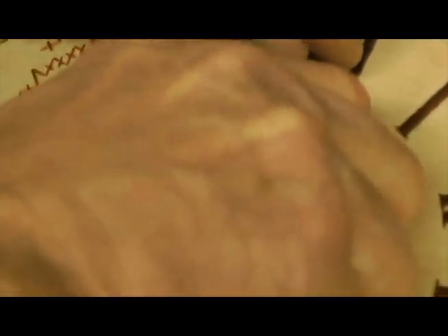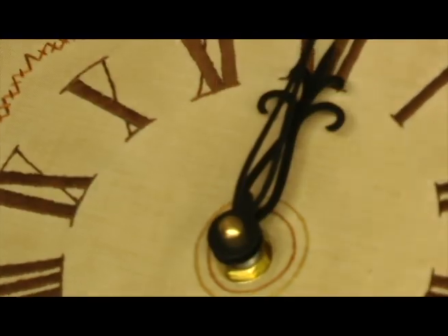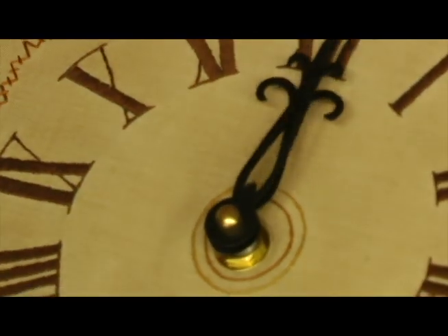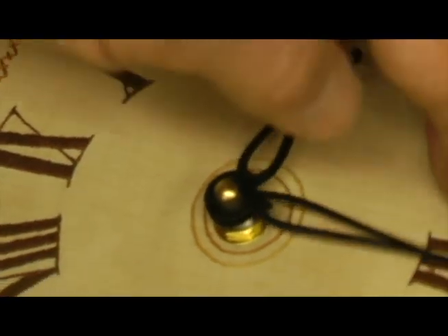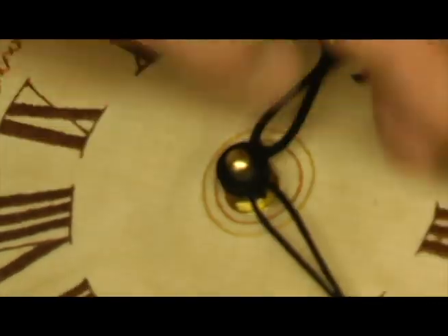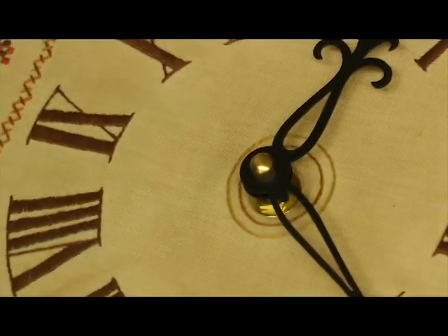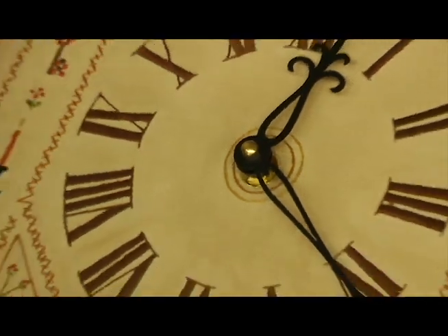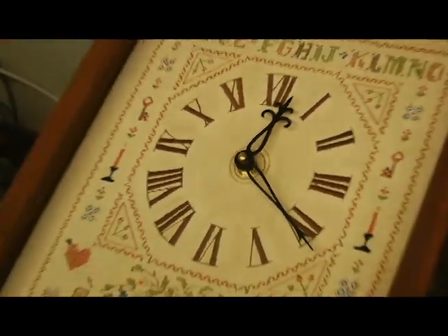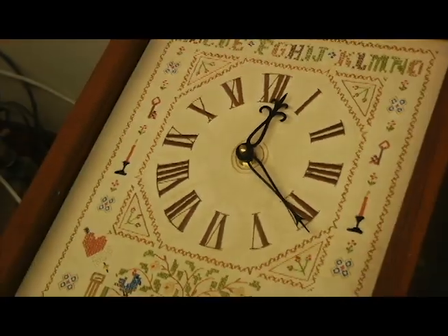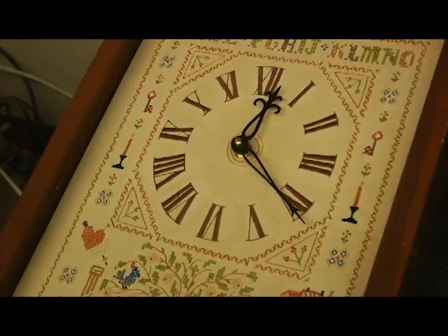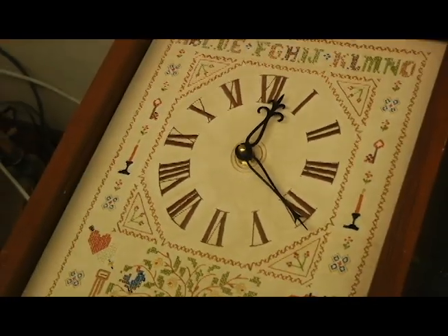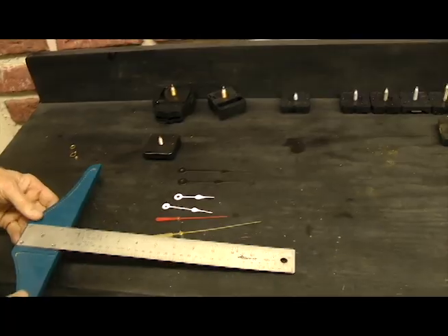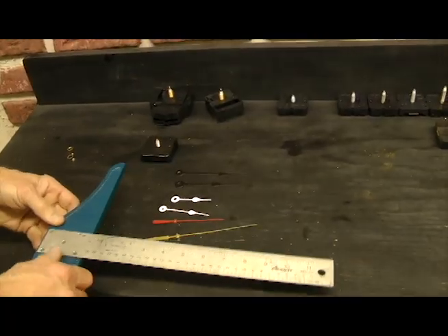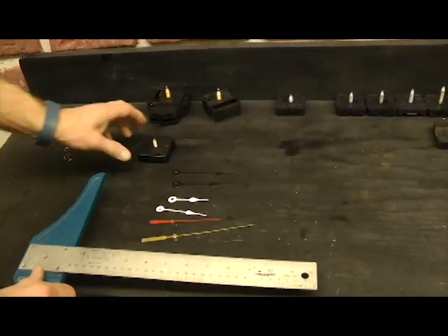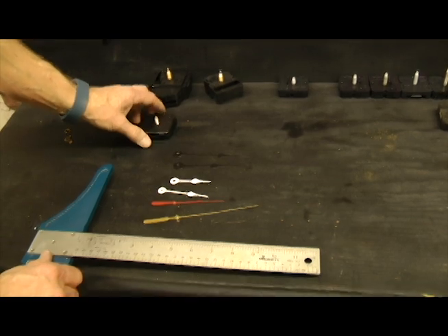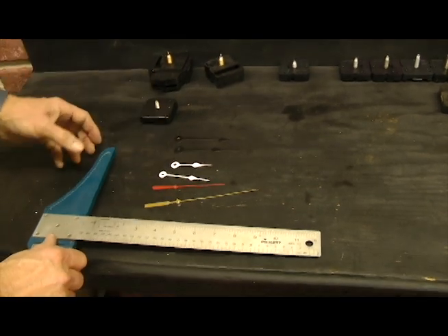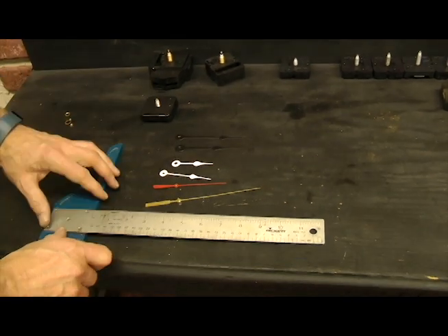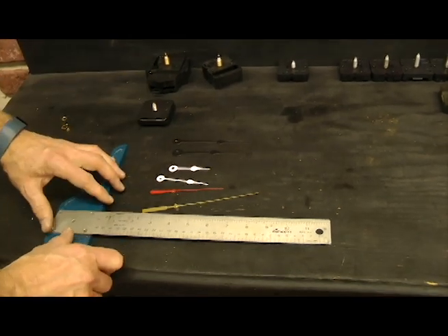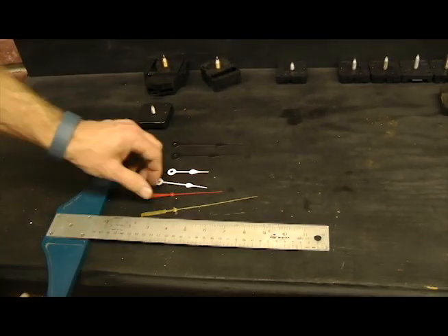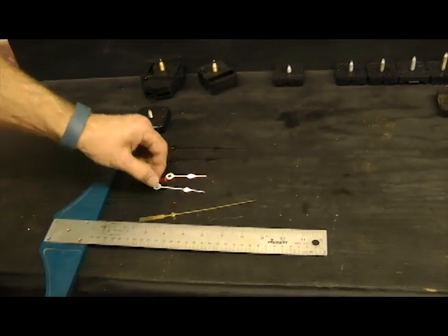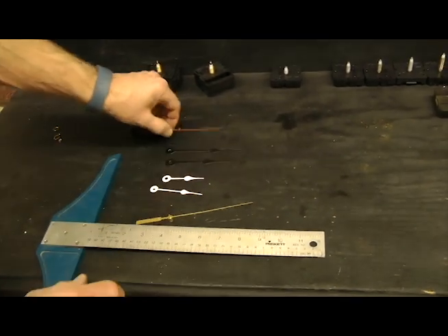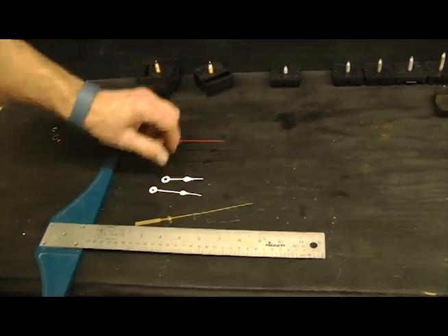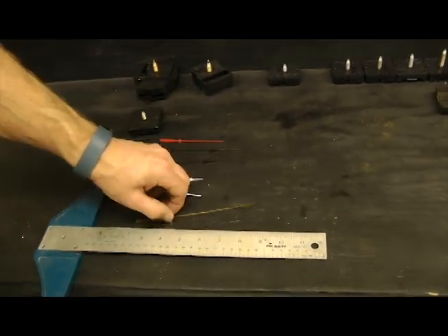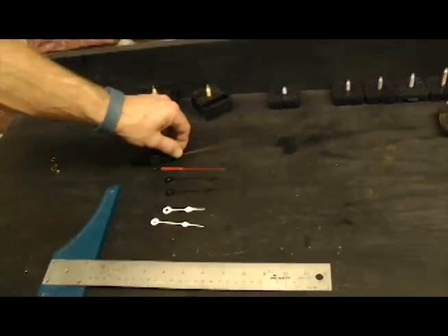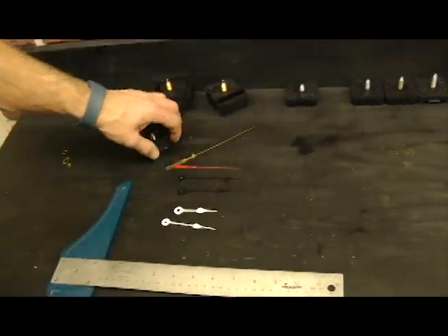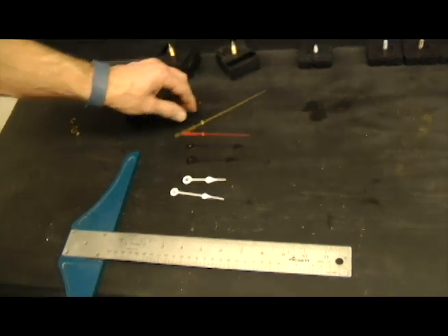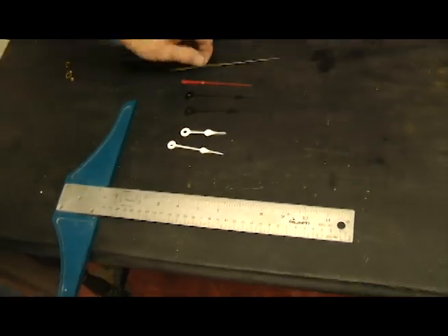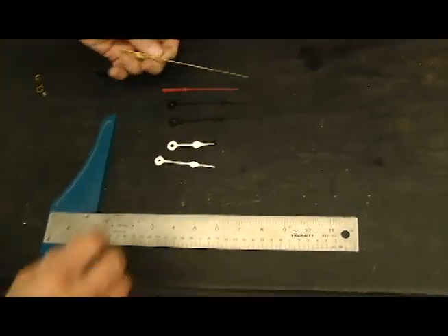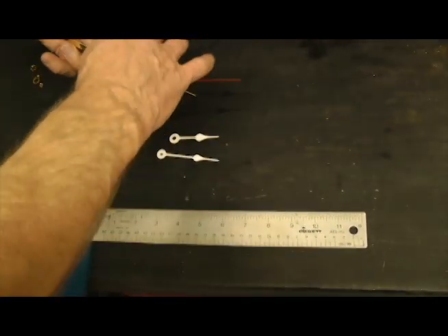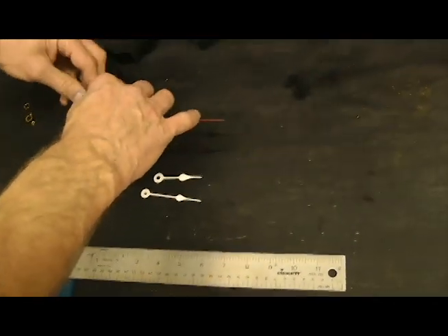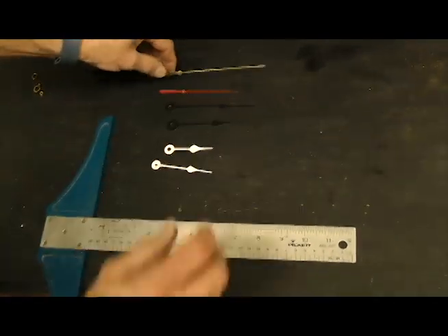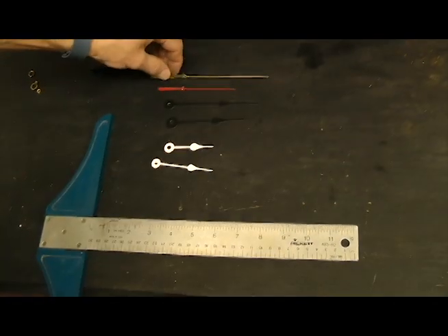All we need to do is set the correct time and that job's done. When you order a quartz movement from us, it's a good idea to get hands — that way you'll get hands that will fit the new movement. Your old hands might fit, they might not.